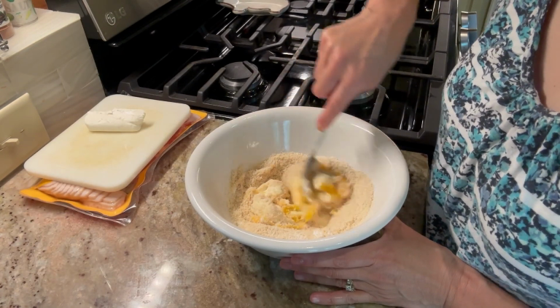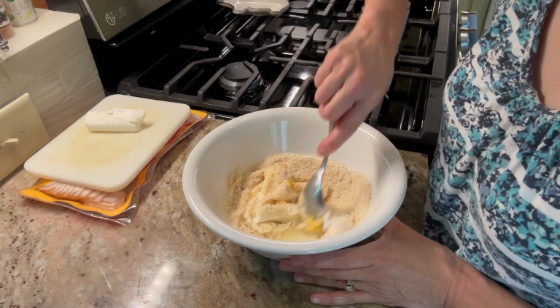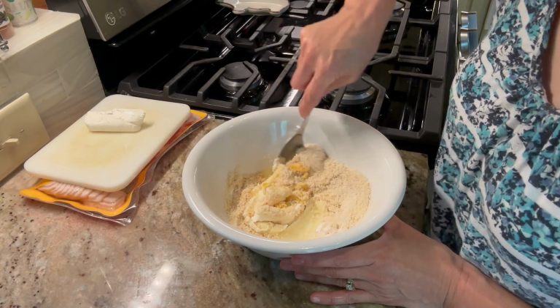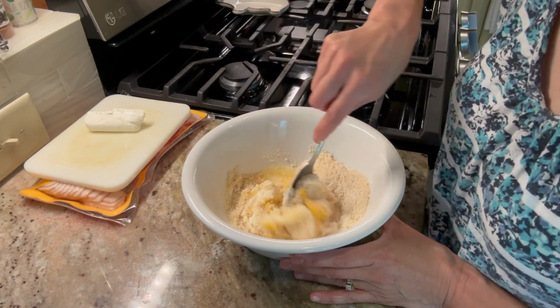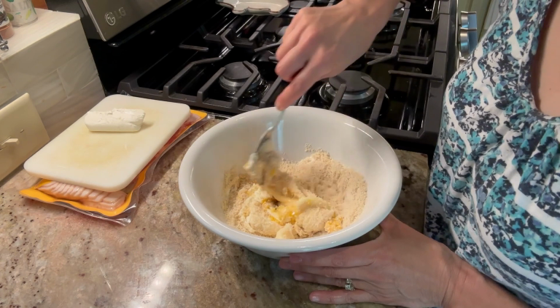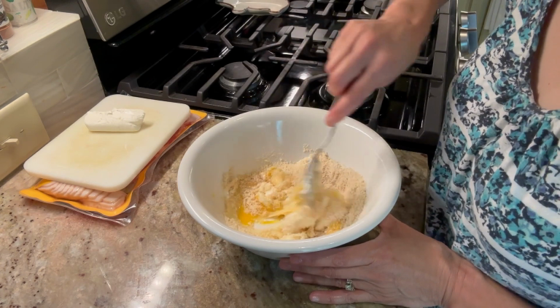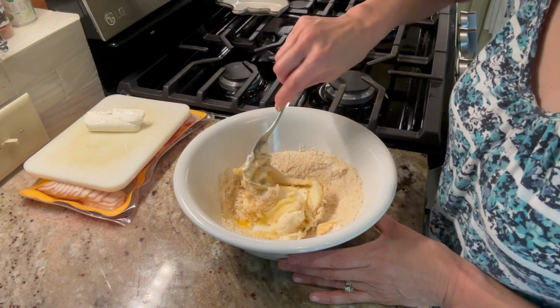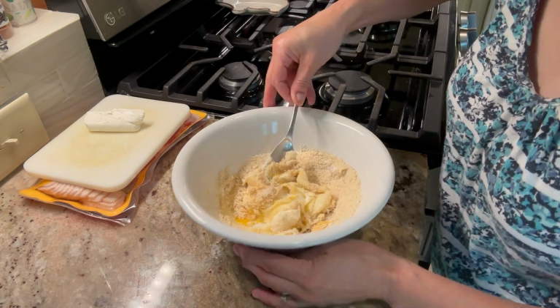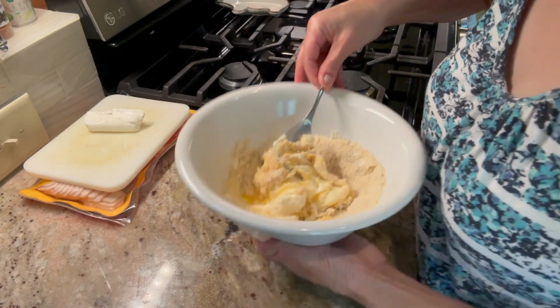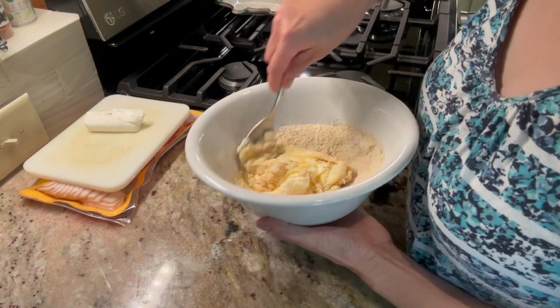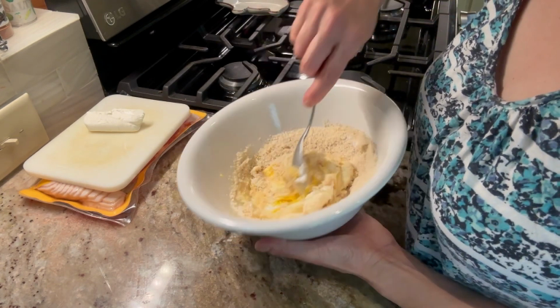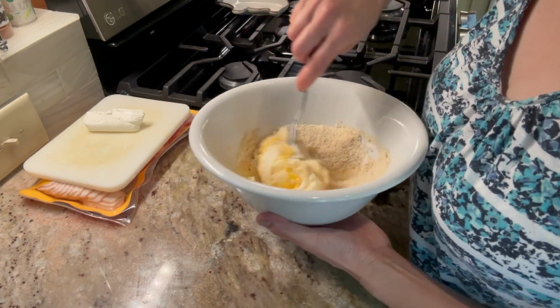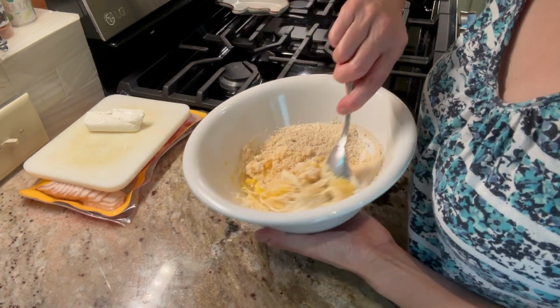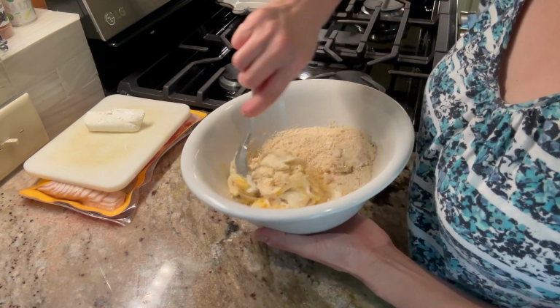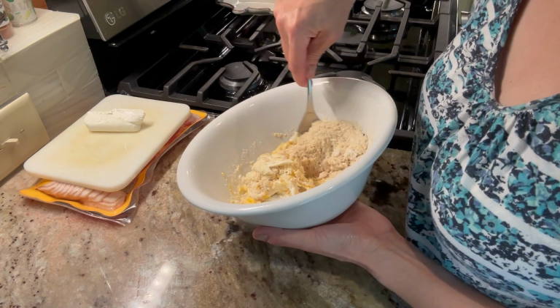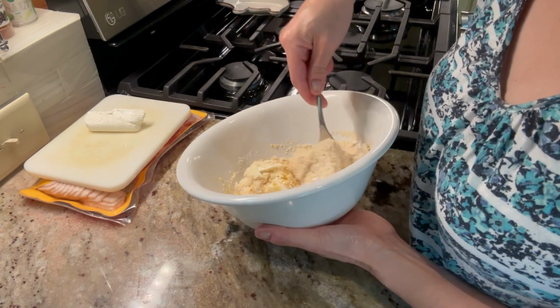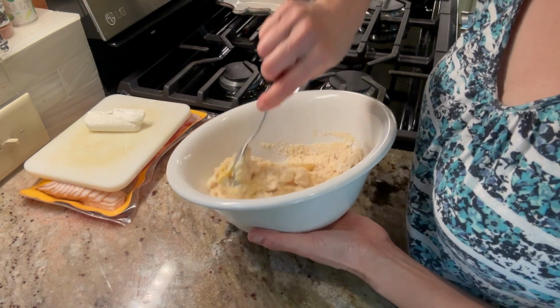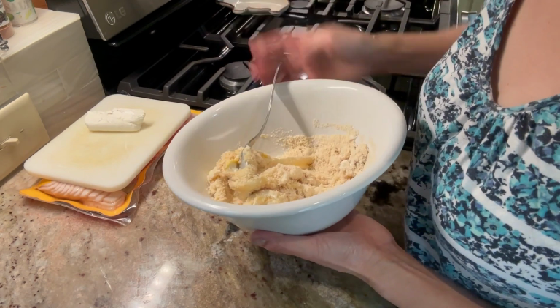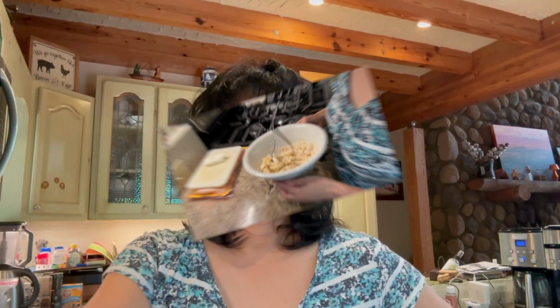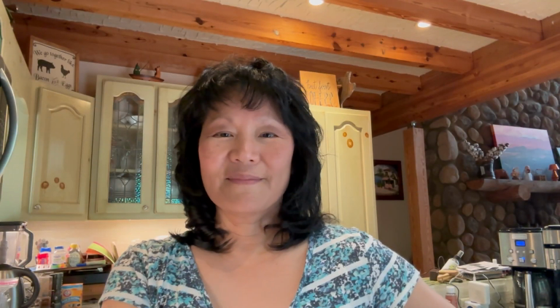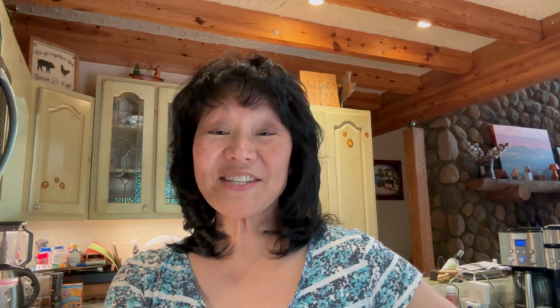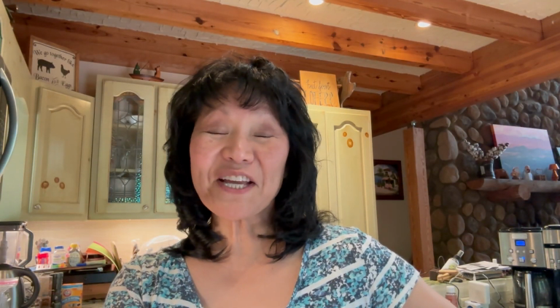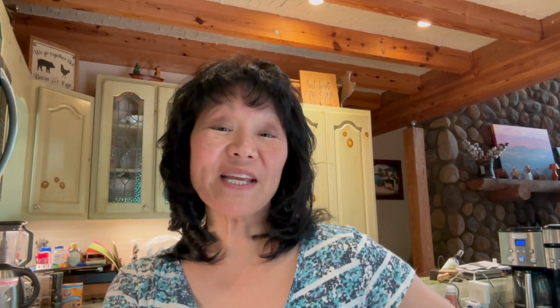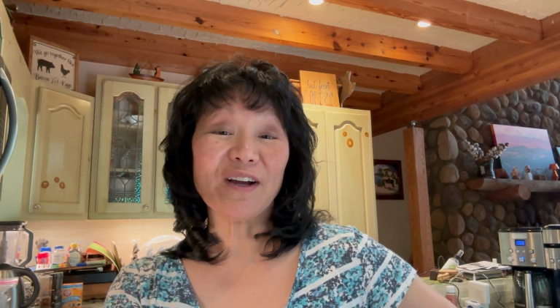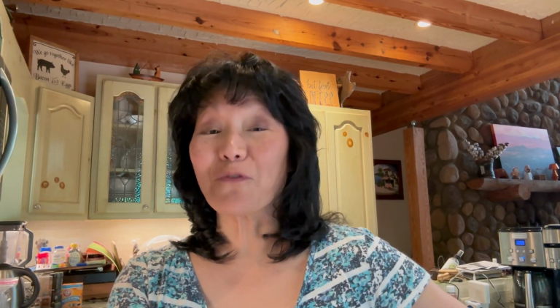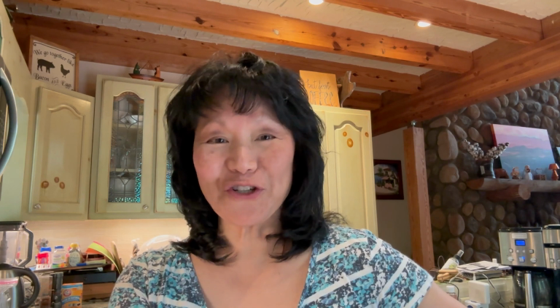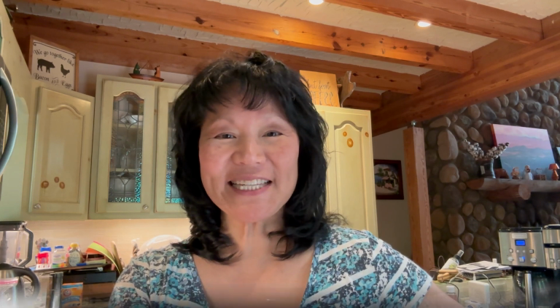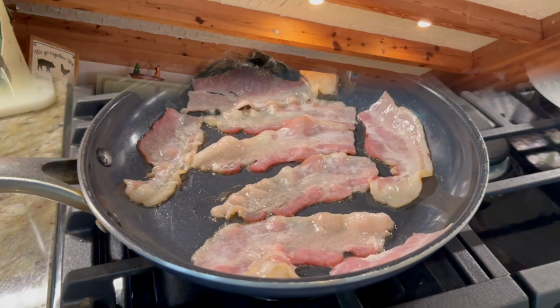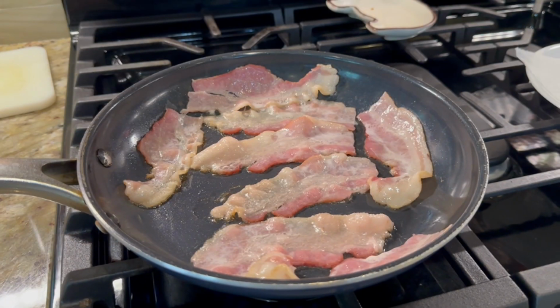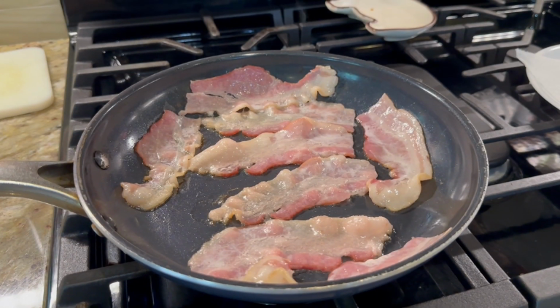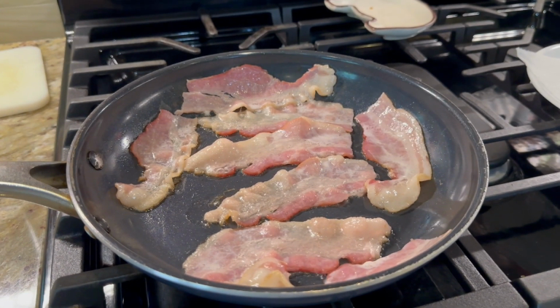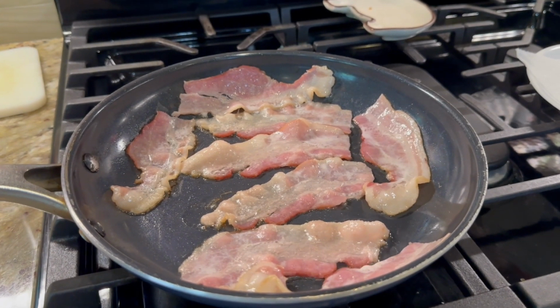You're going to want your bacon frying up, so I'm going to do that next. And don't forget to preheat your oven to 400 degrees — there's the sizzle.